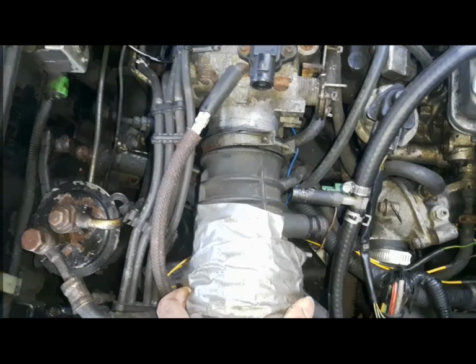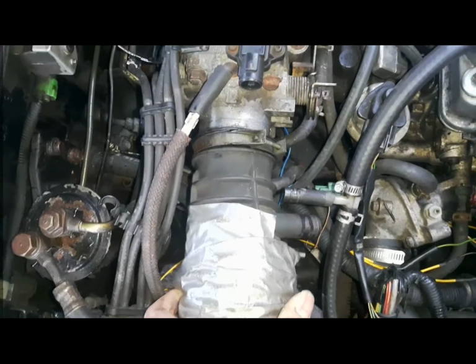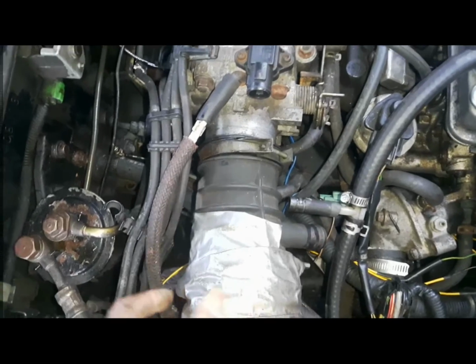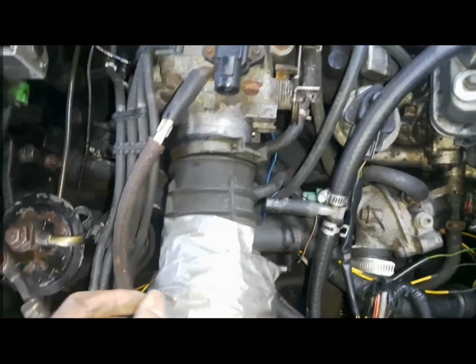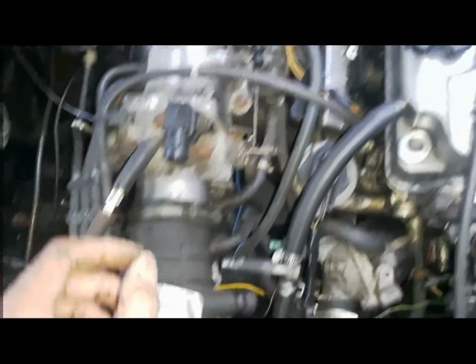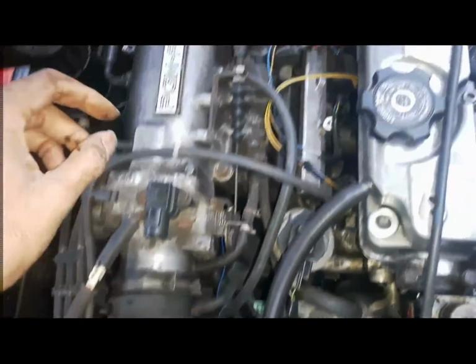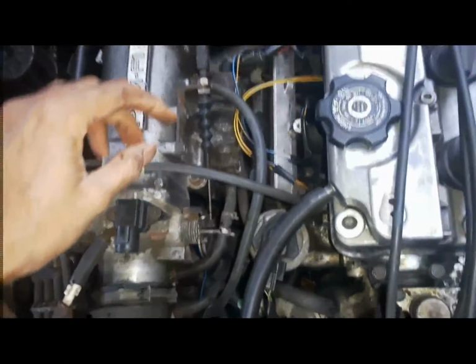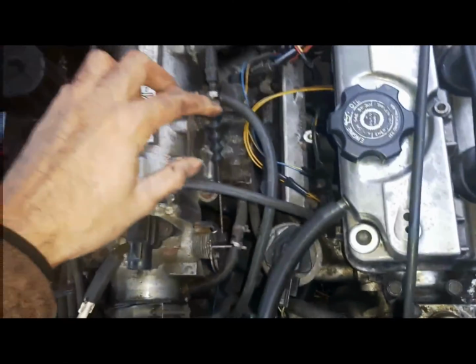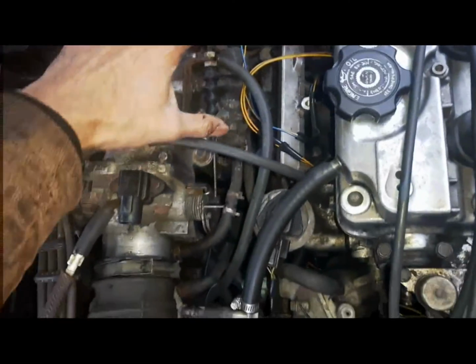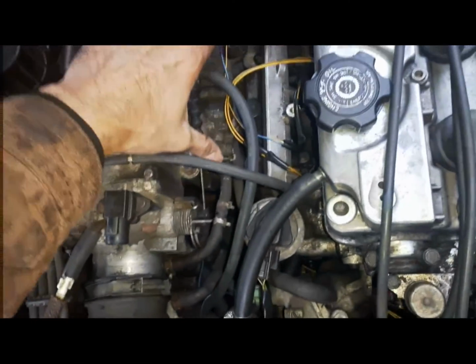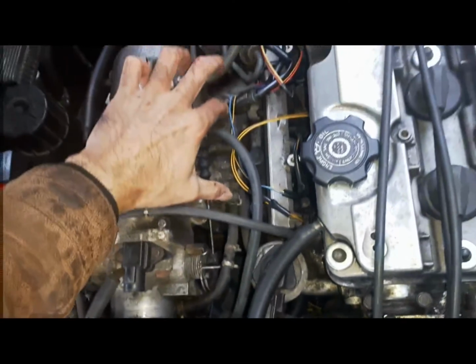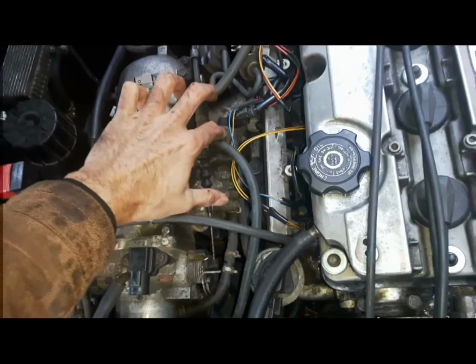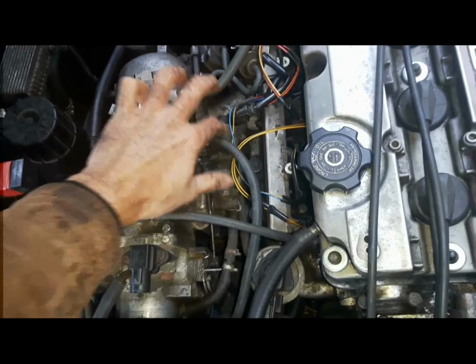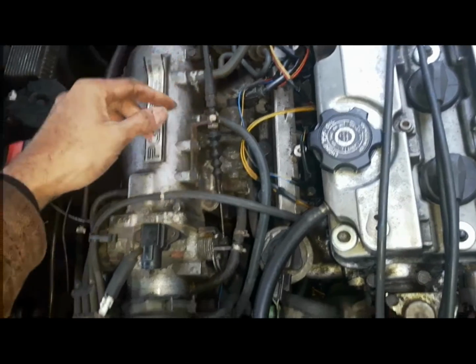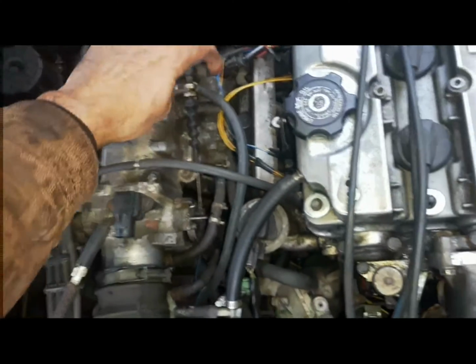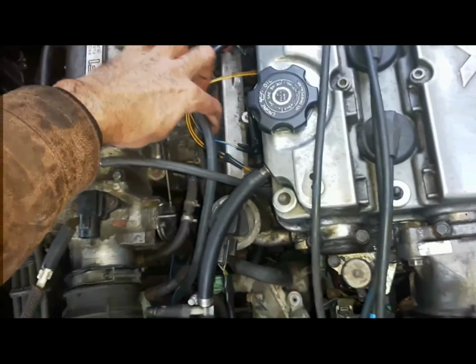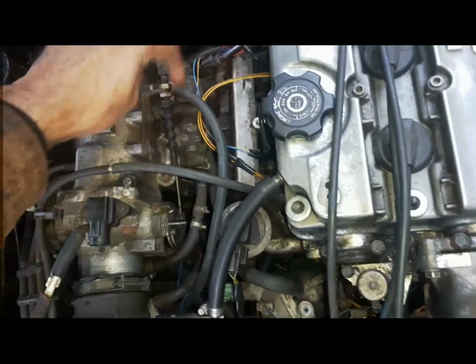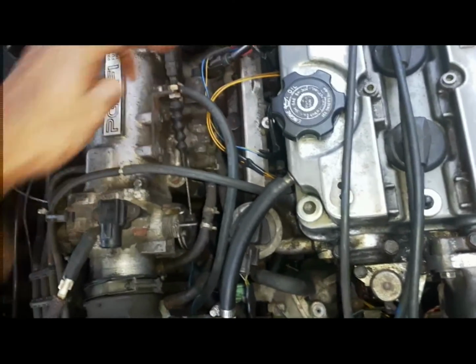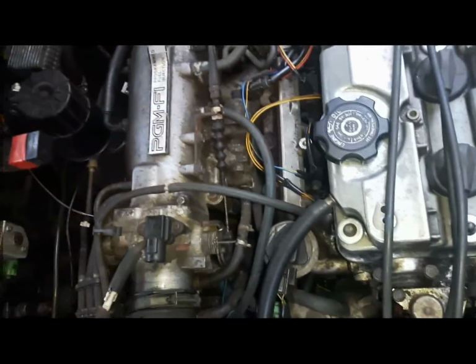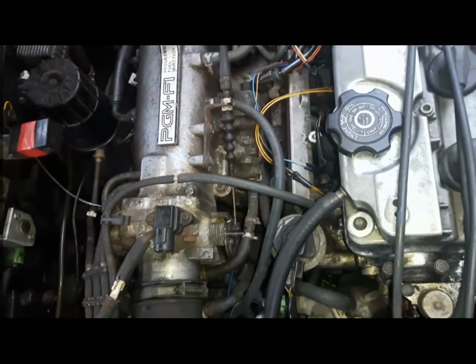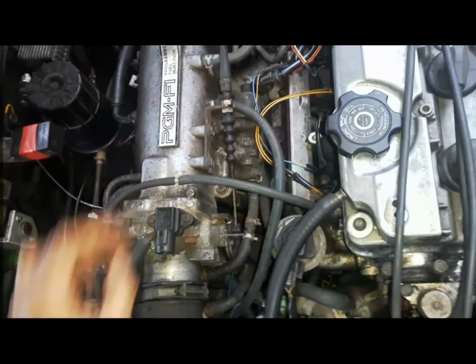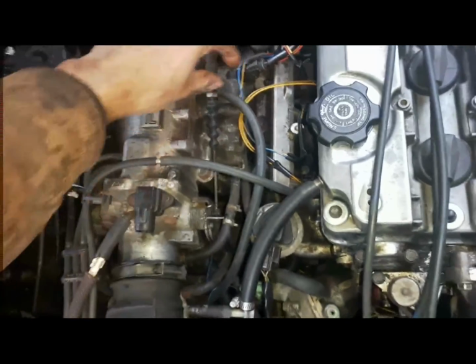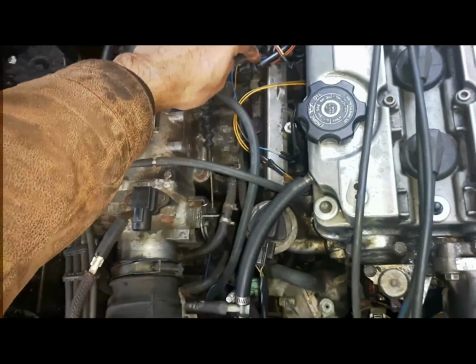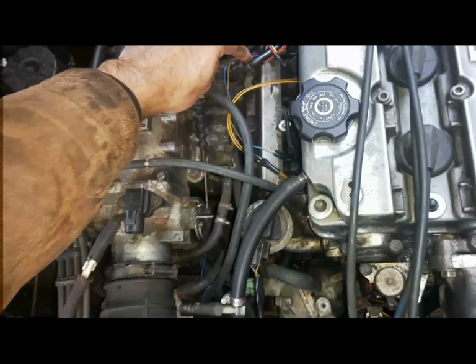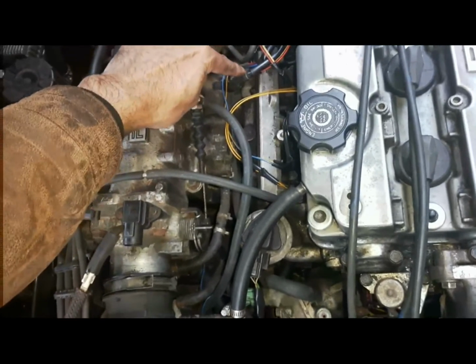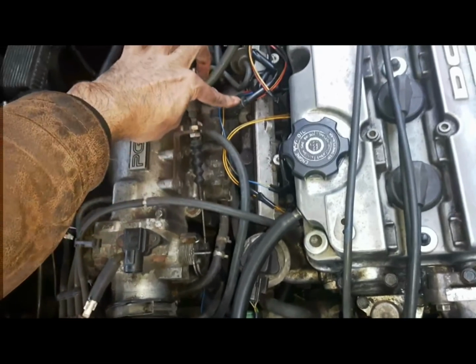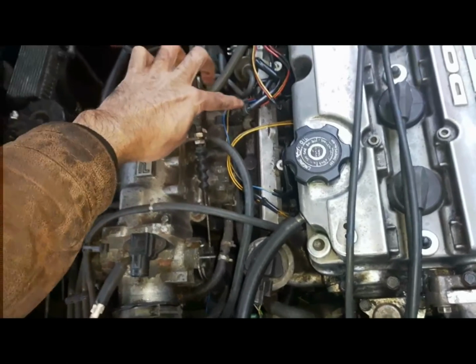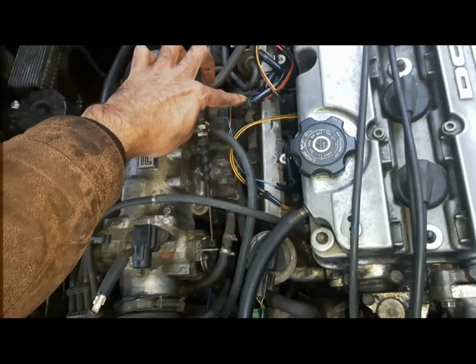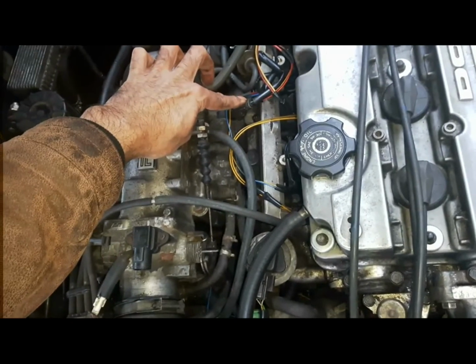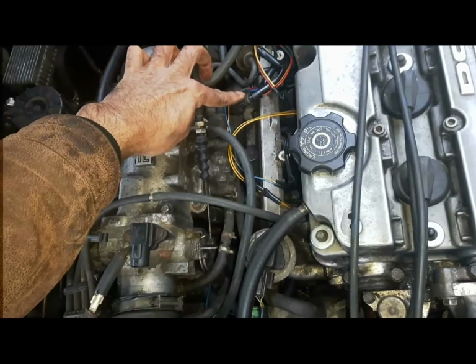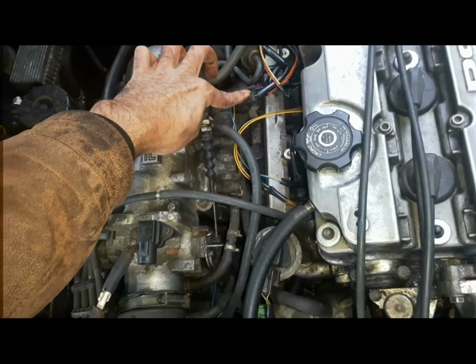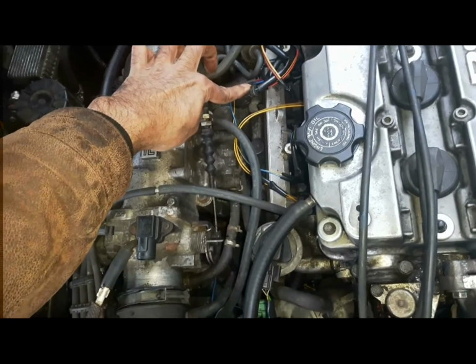So there's the IAC — the idle air control valve — which most of the time we talk about. You can take it off and clean it. That's one thing; it's electrically controlled. If there's anything wrong, it'll give a check engine light.